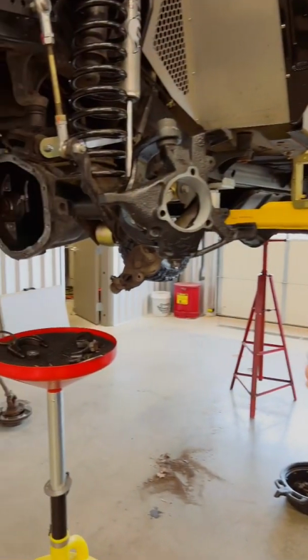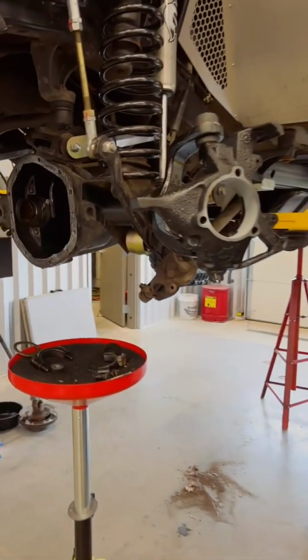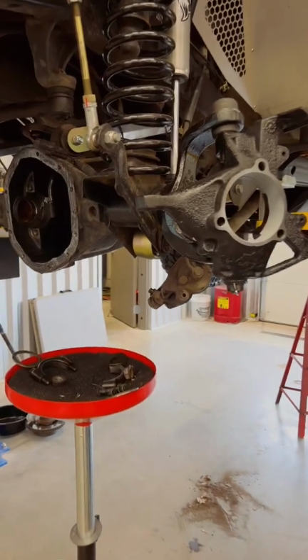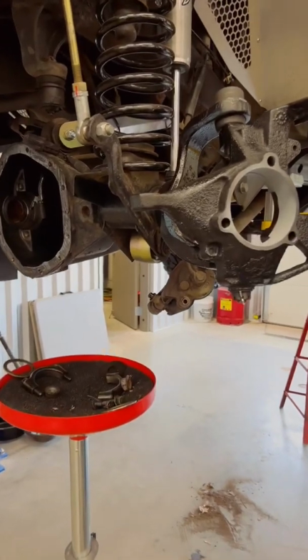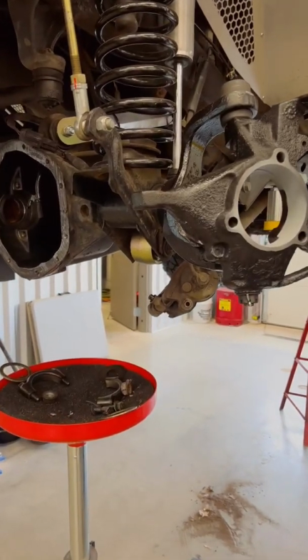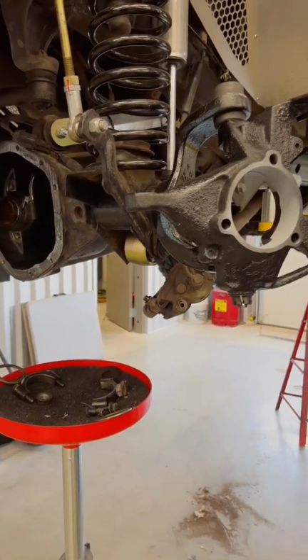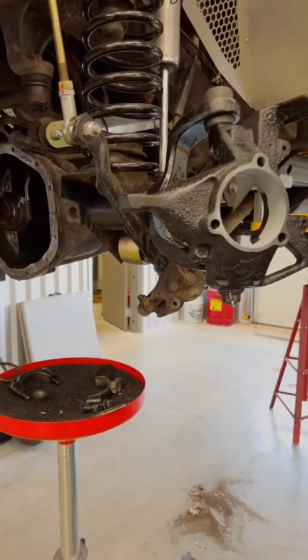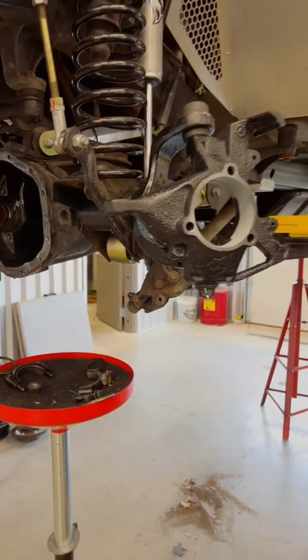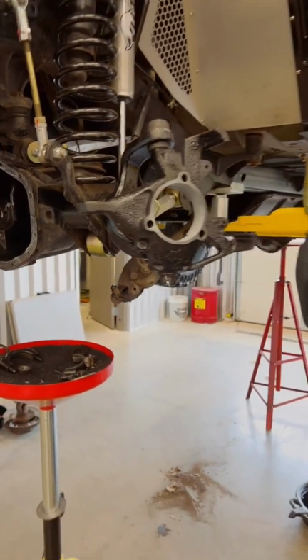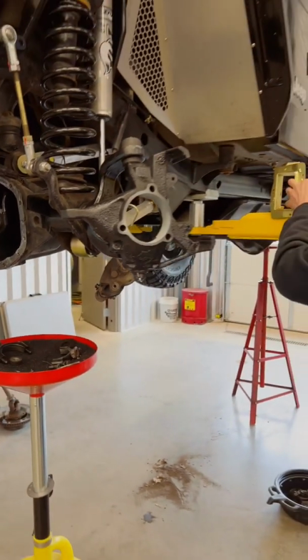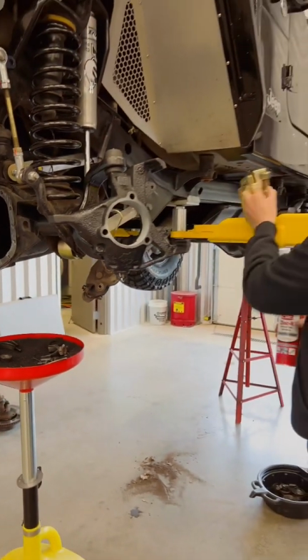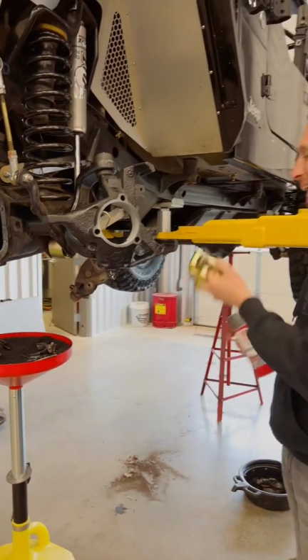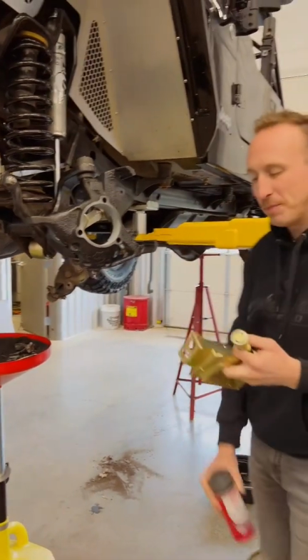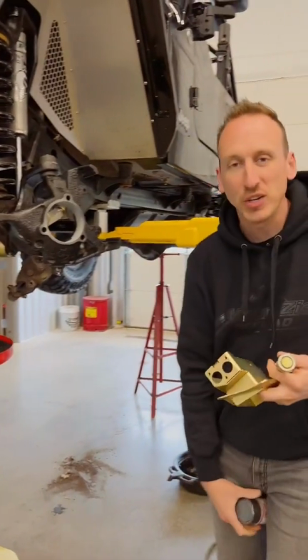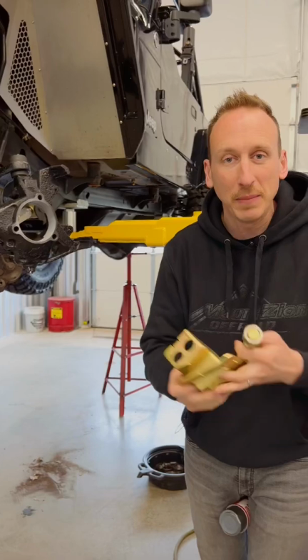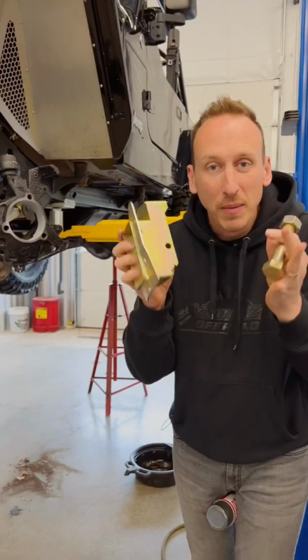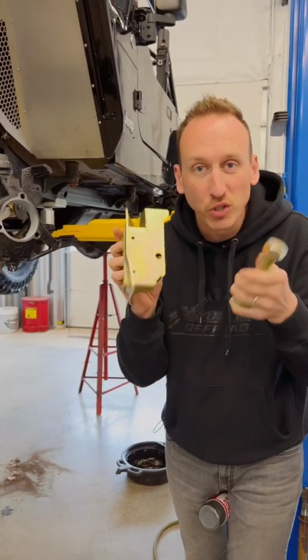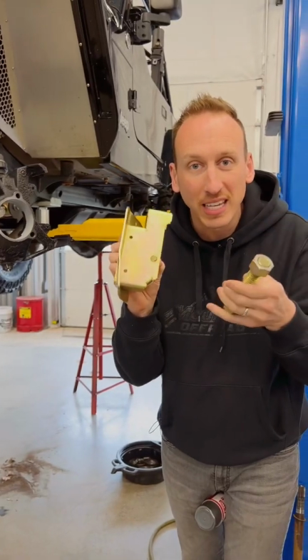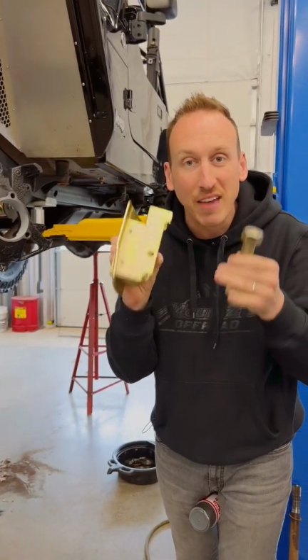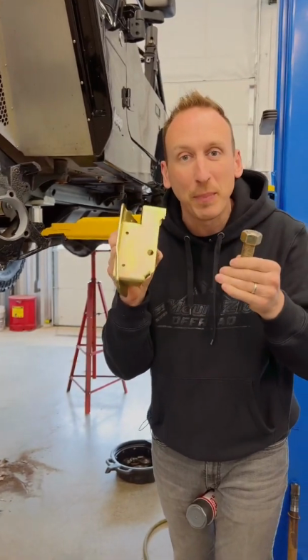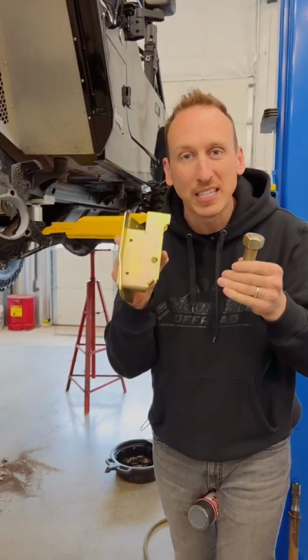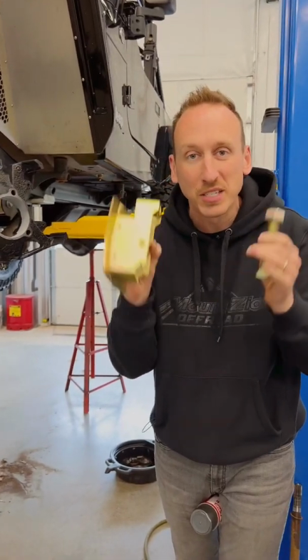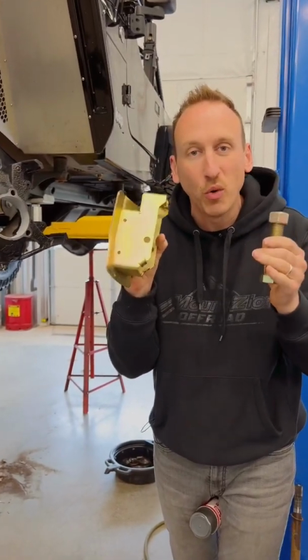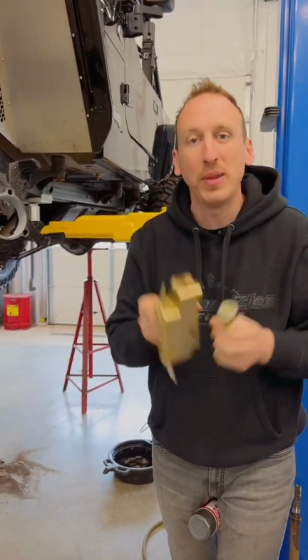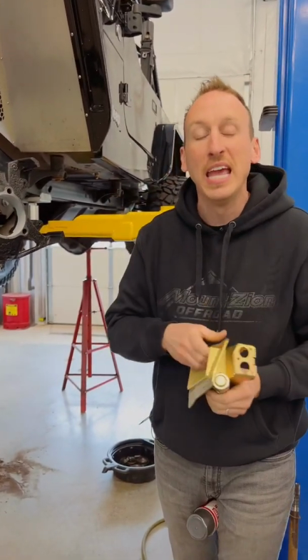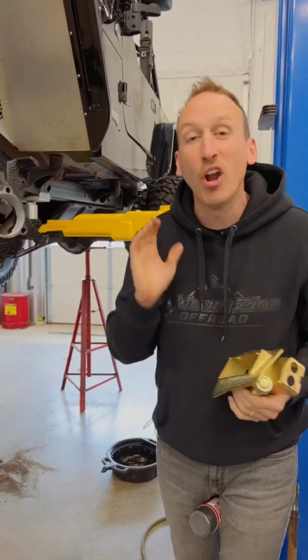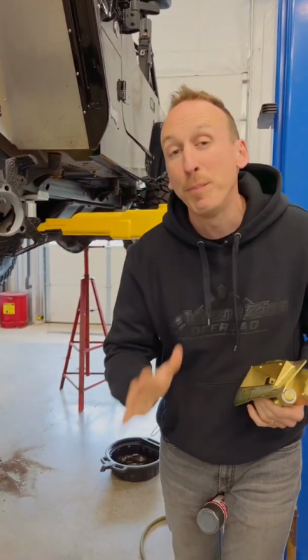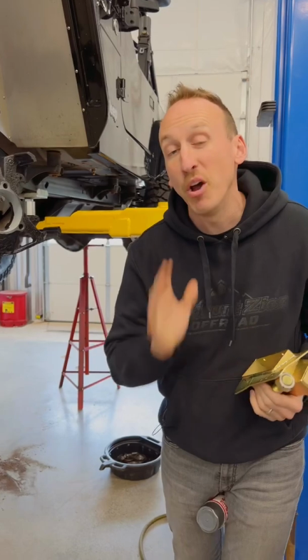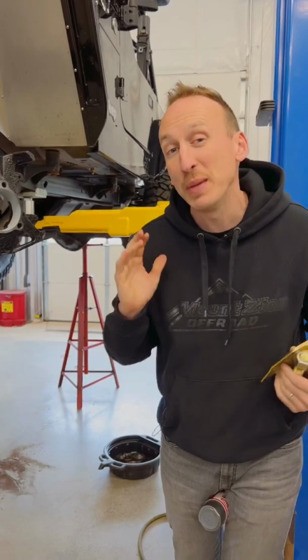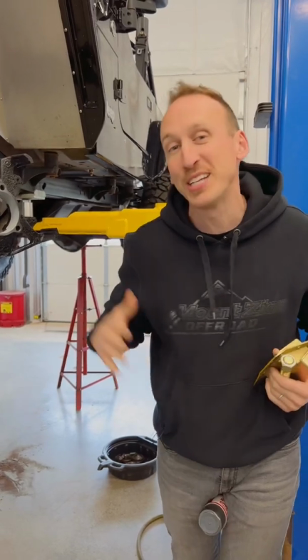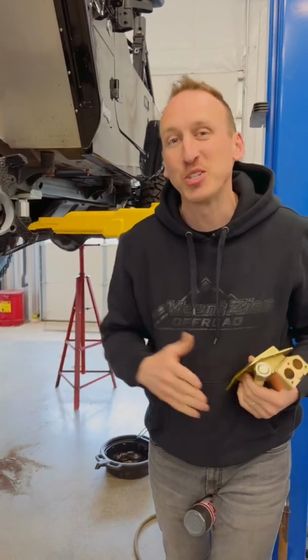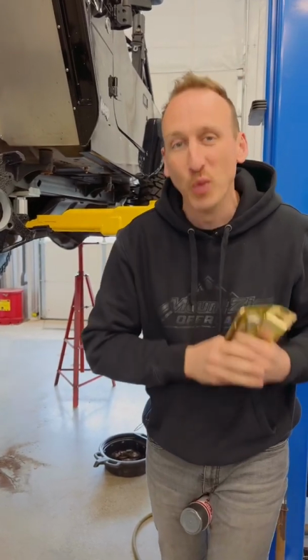Zinc is used widely in the manufacturing industry for plating. As you can see, materials just like this have zinc plating done — this is a gold zinc plating — and it ultimately protects against corrosion.